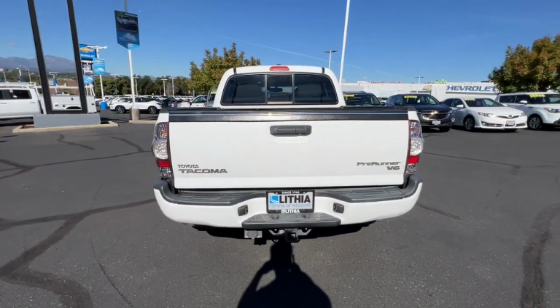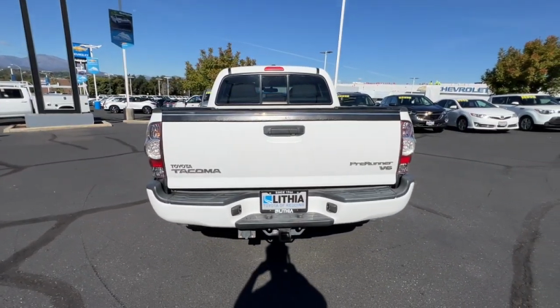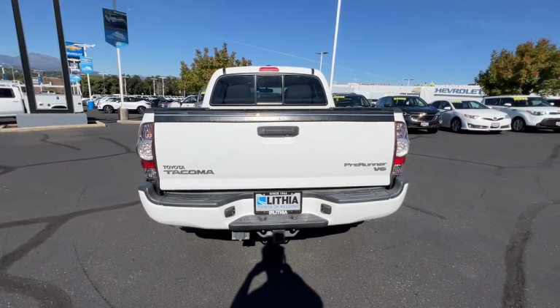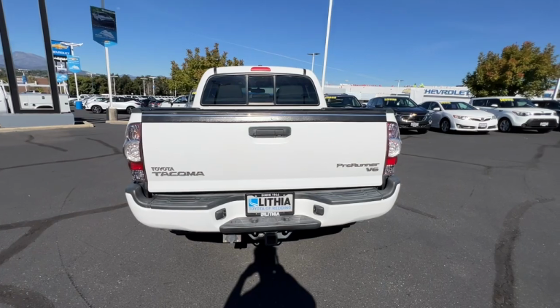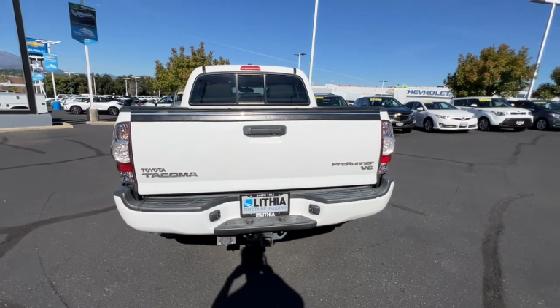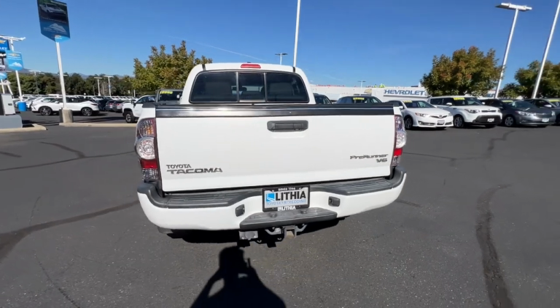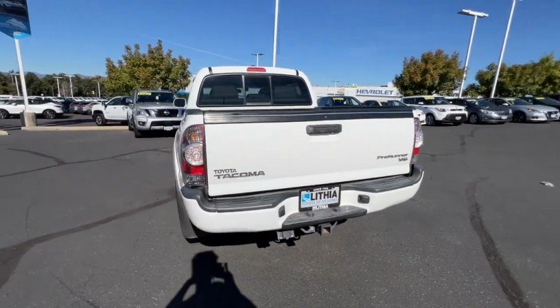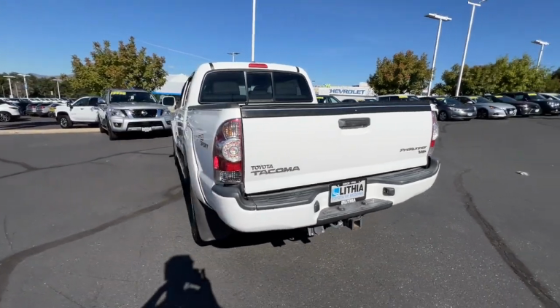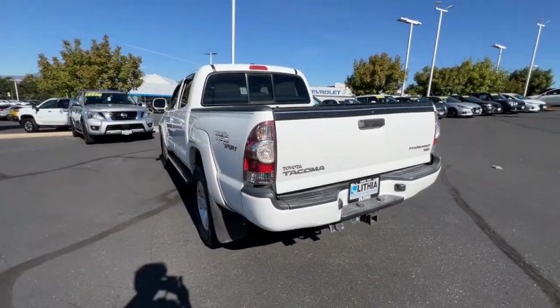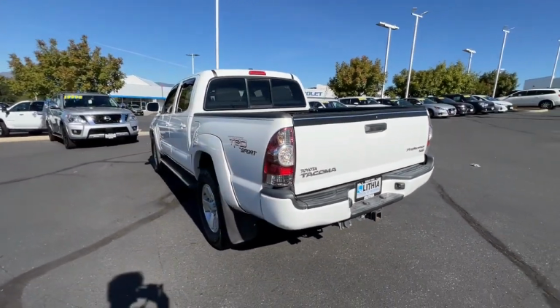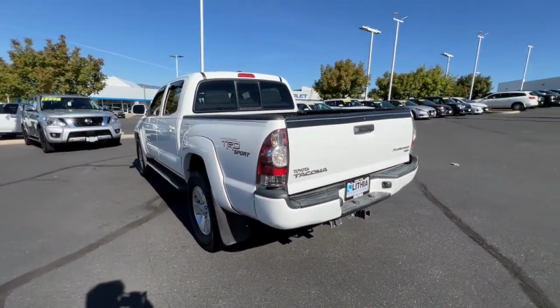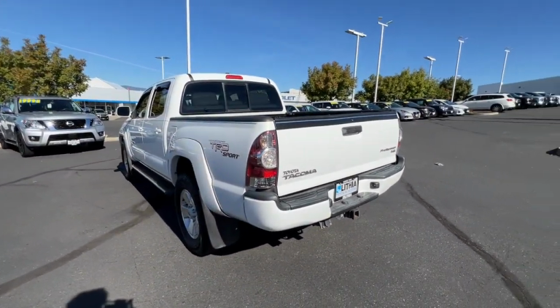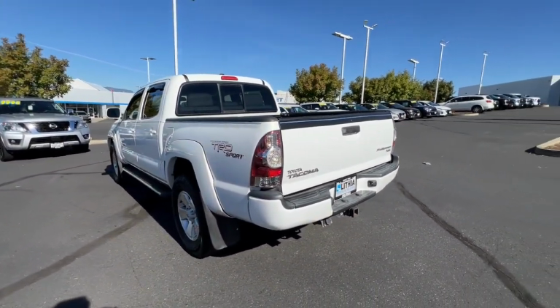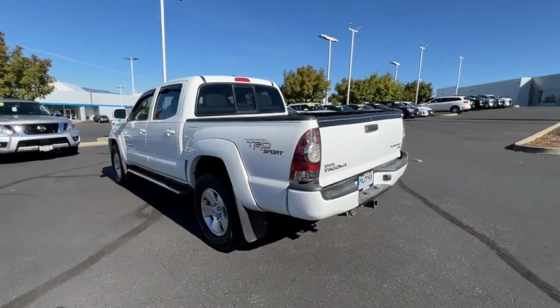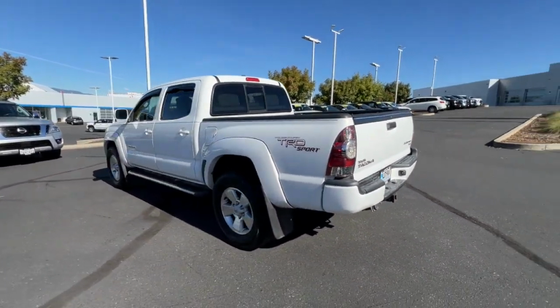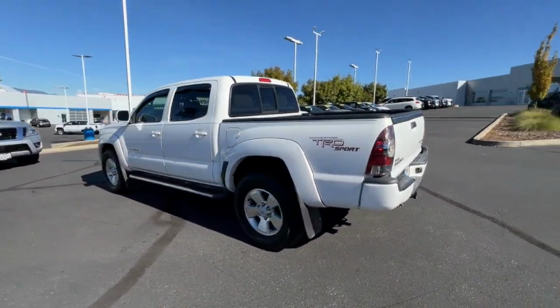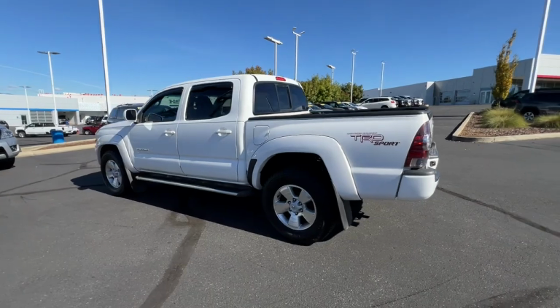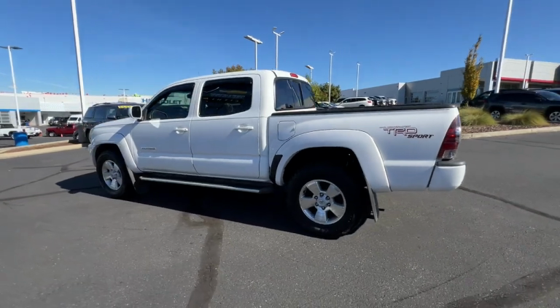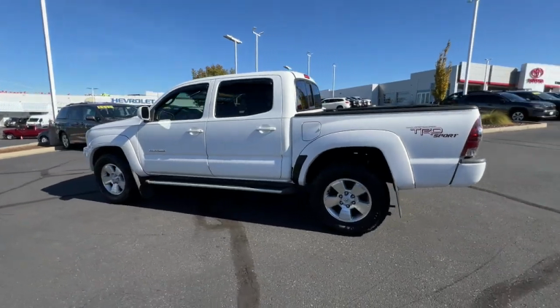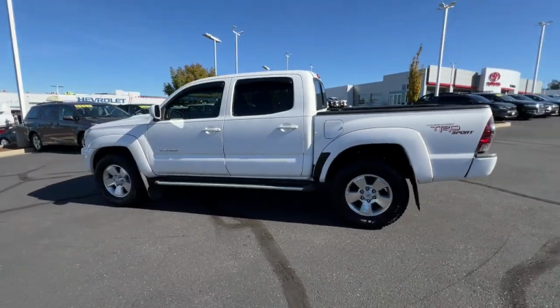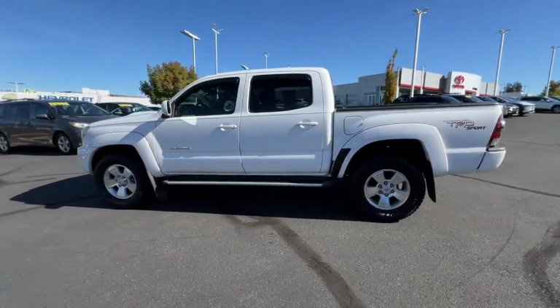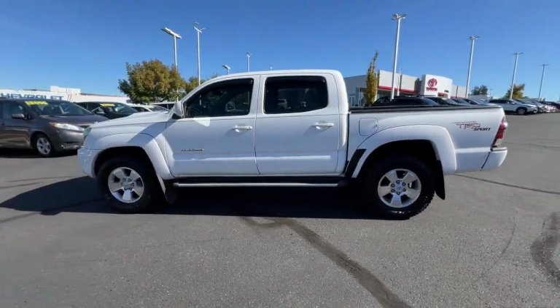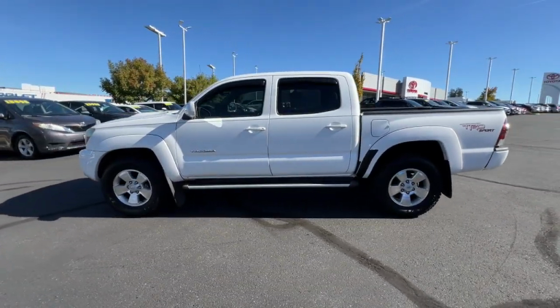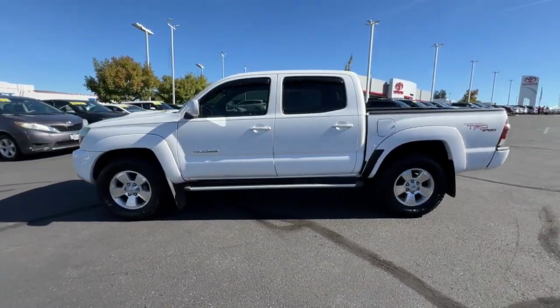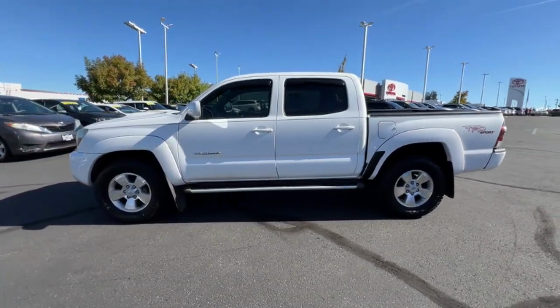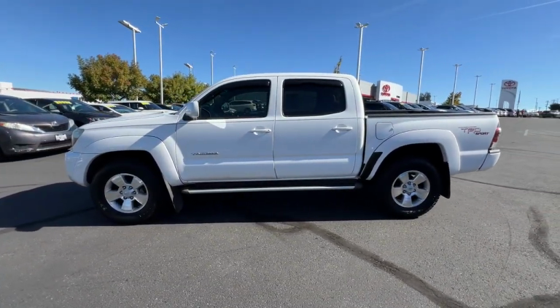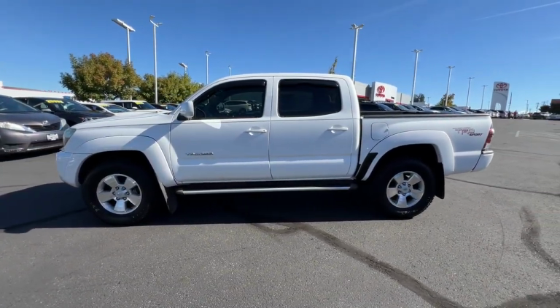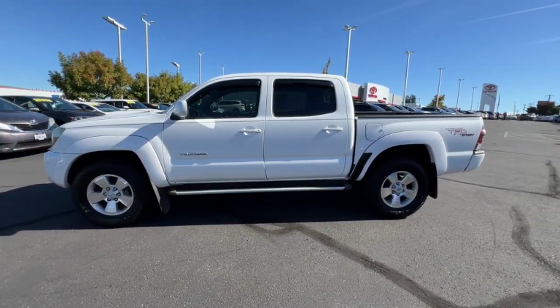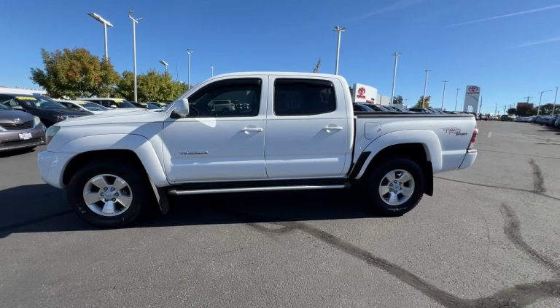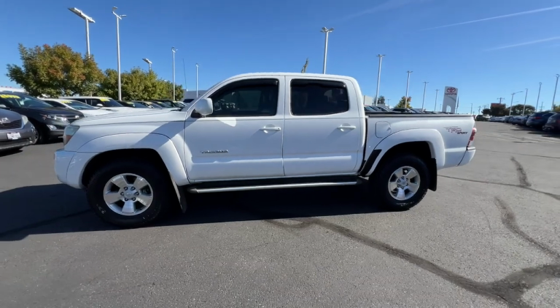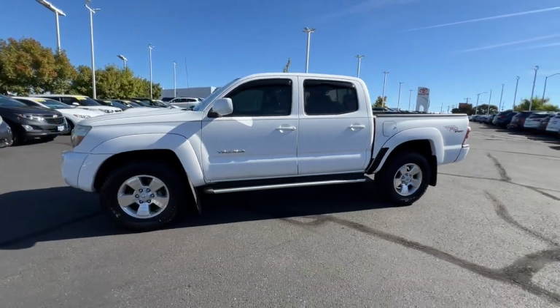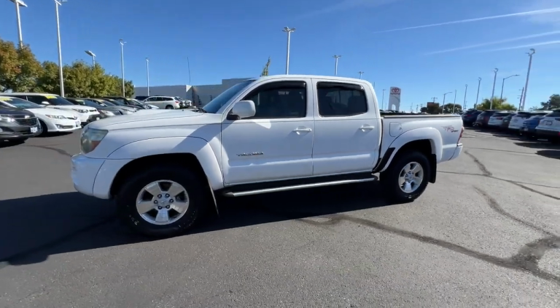These are just some of the great options this vehicle comes with: keyless entry, fog lamps, backup camera, aluminum wheels, leather-wrapped steering wheel, tow hitch, cruise control, and privacy glass.